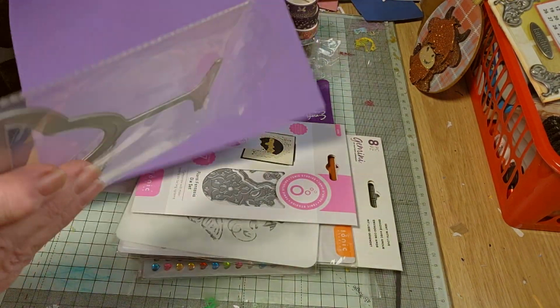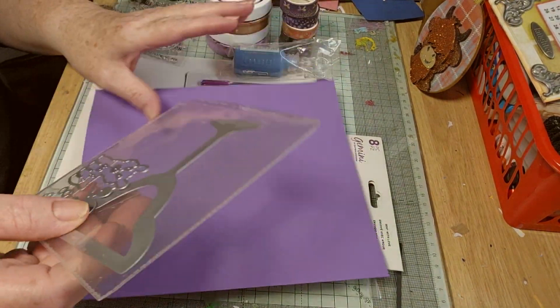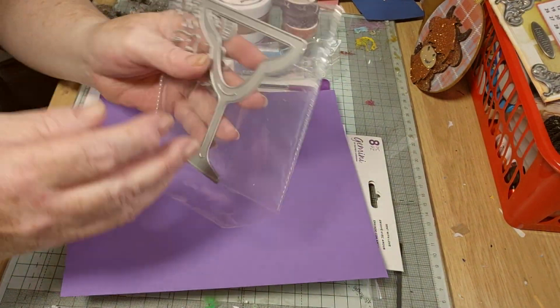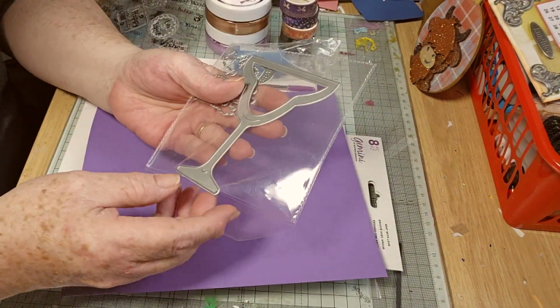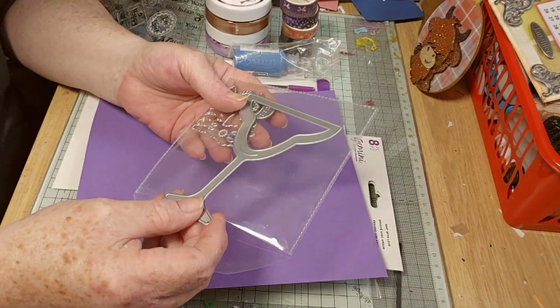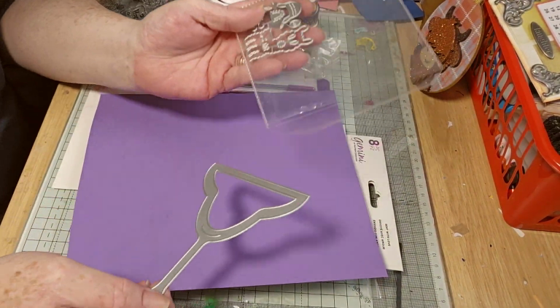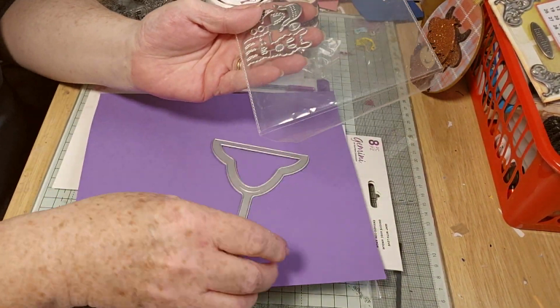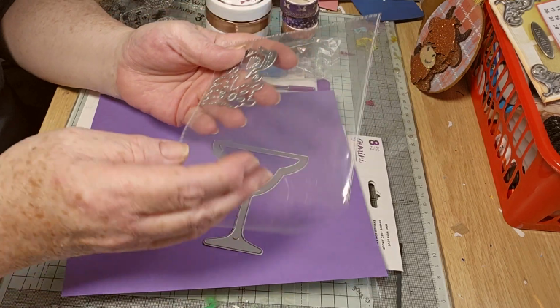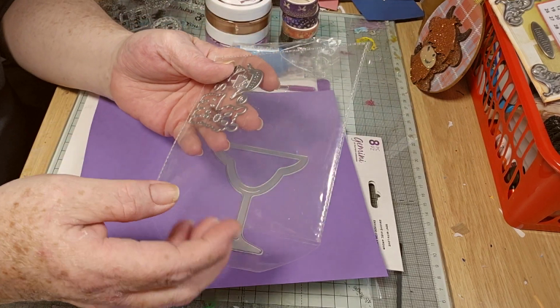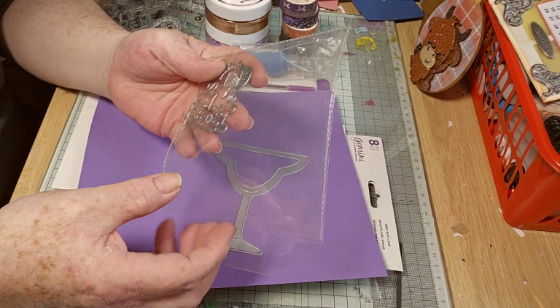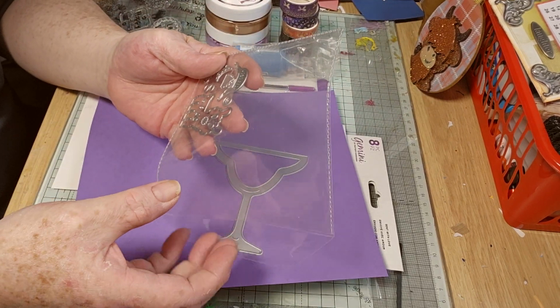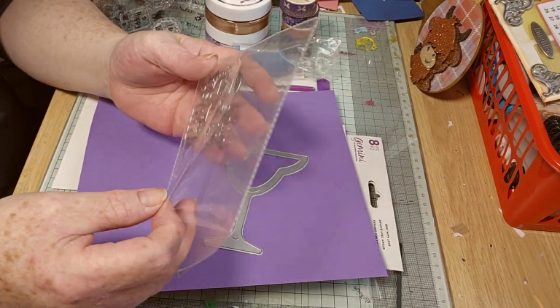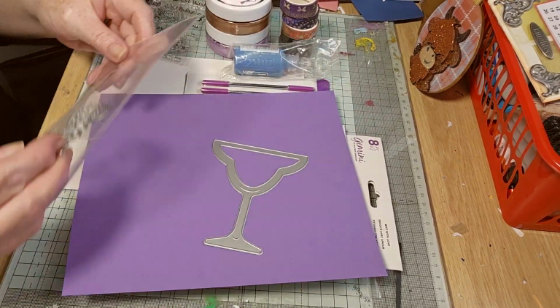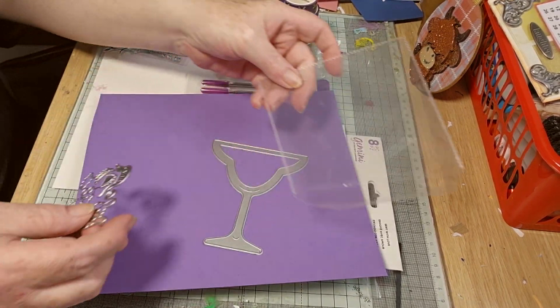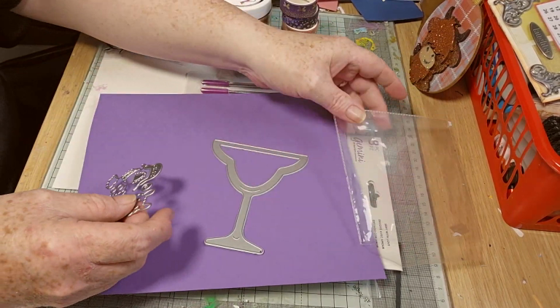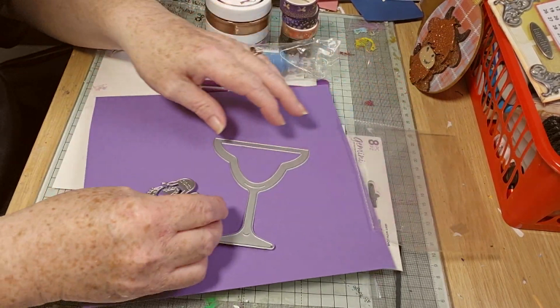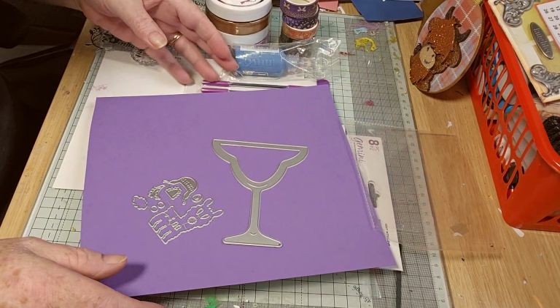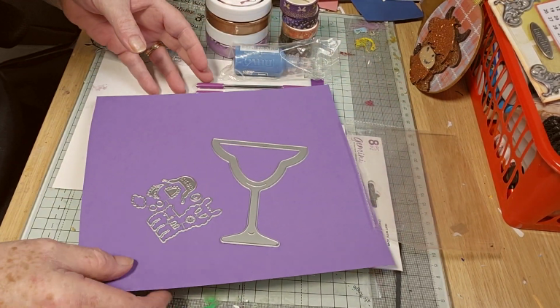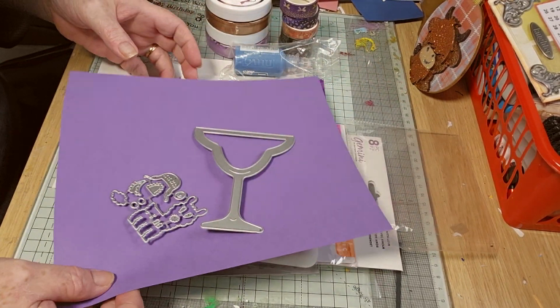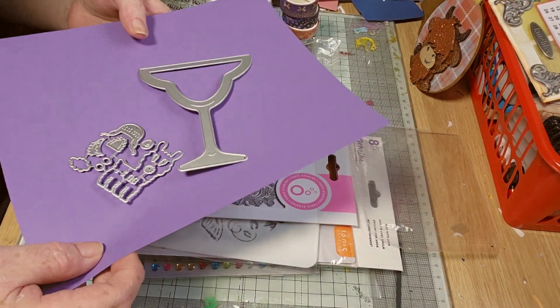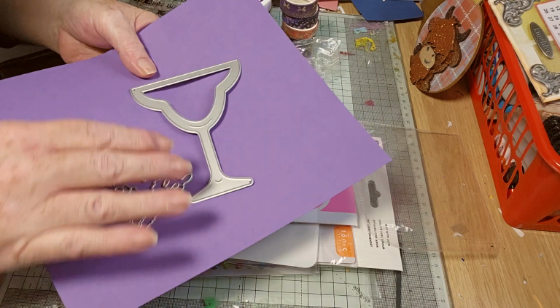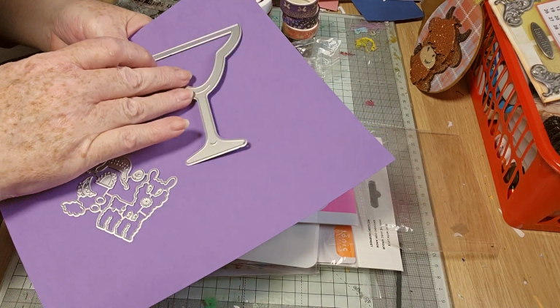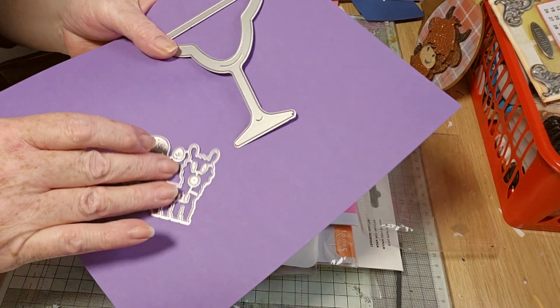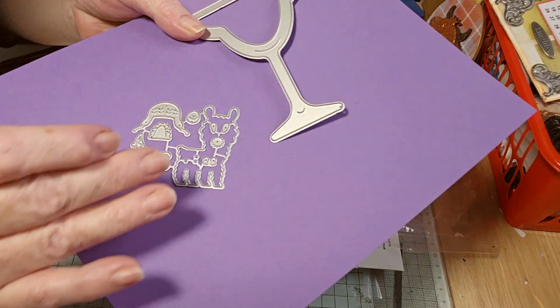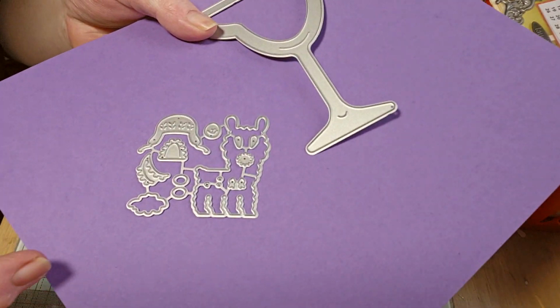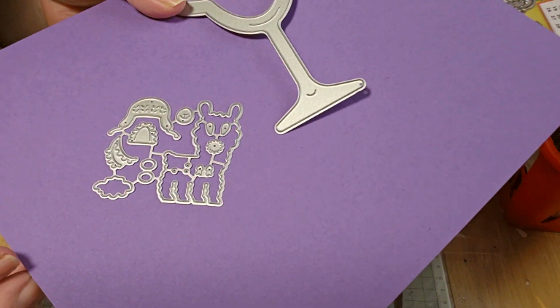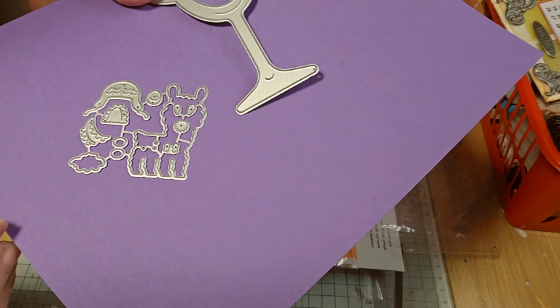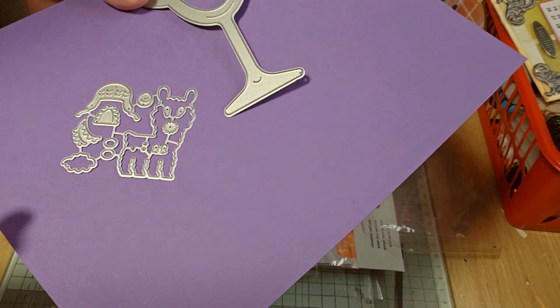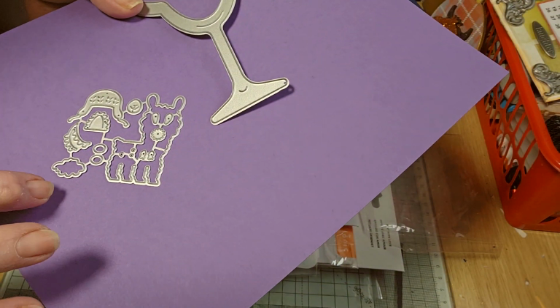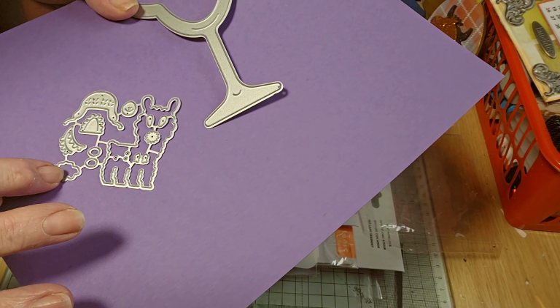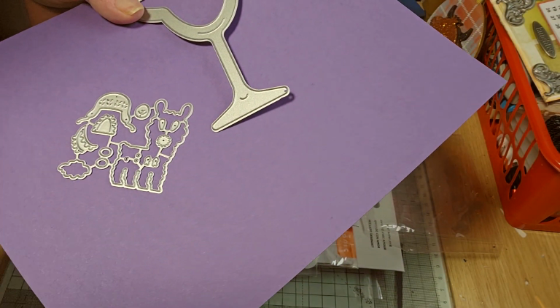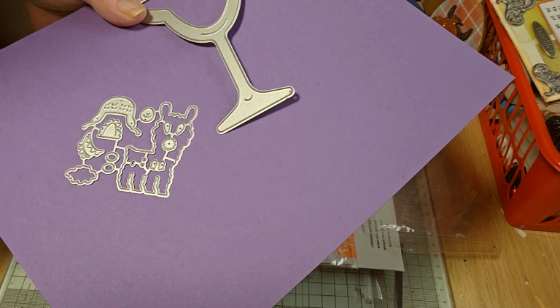This is a cocktail glass, and this is a llama set. You've got a wee llama, and you've got a wee heart and some decorations.